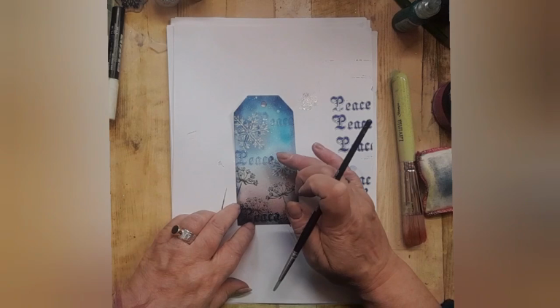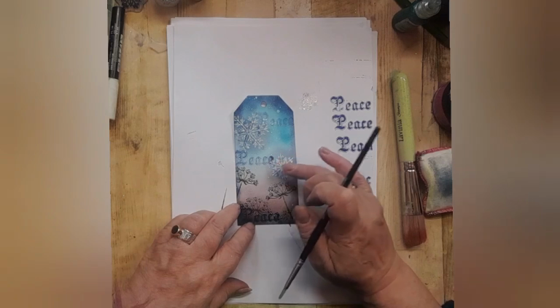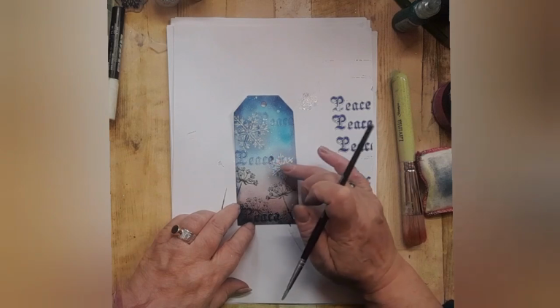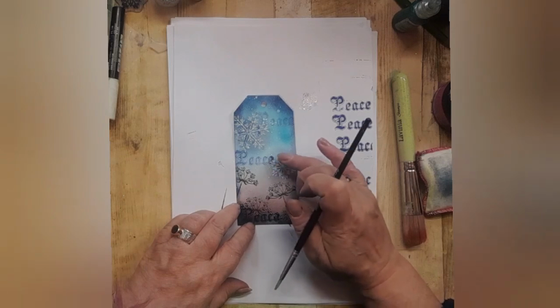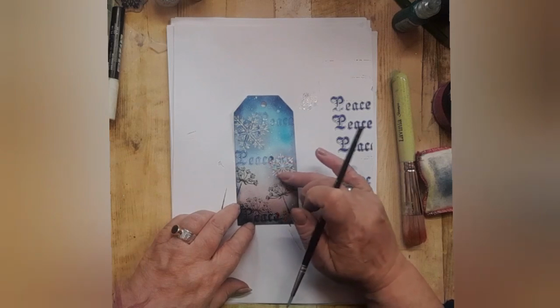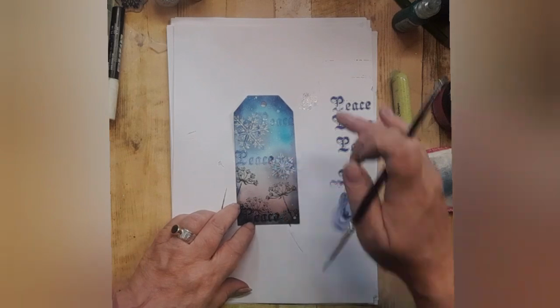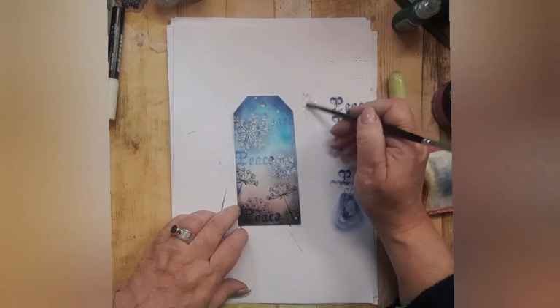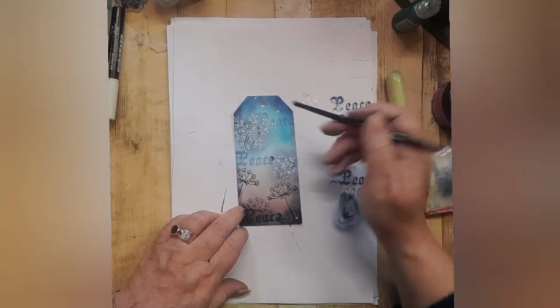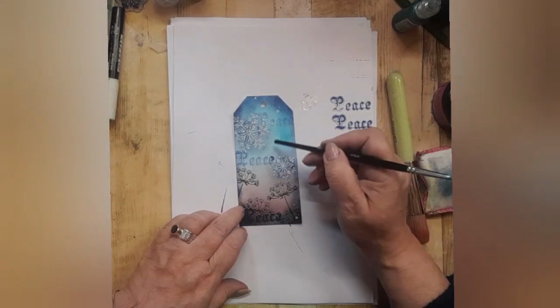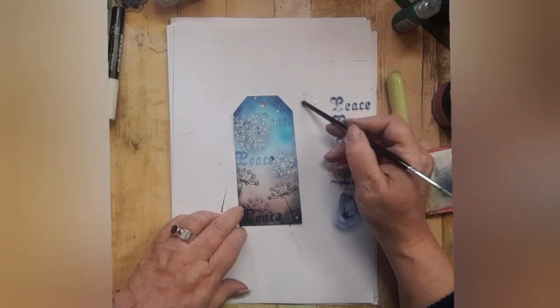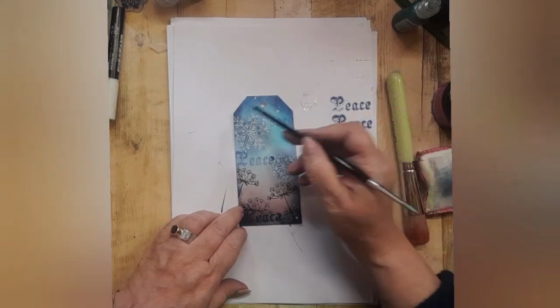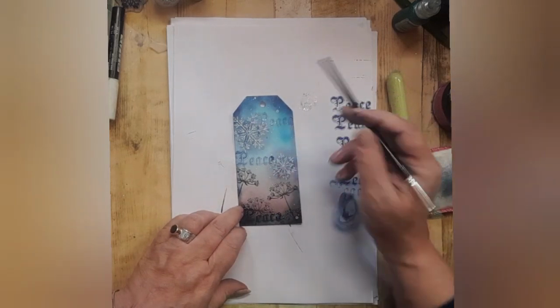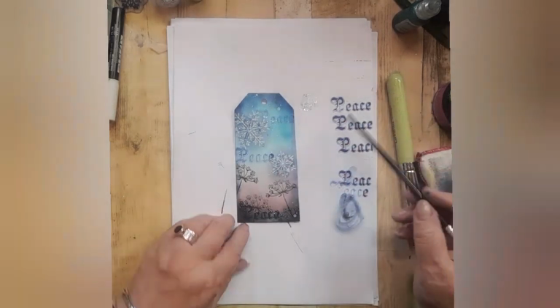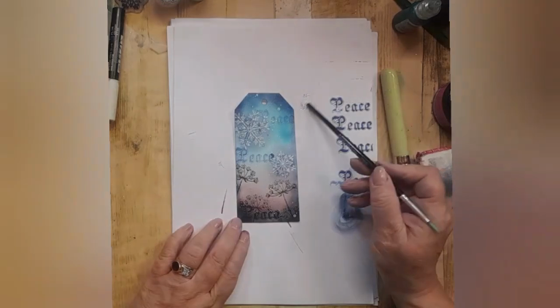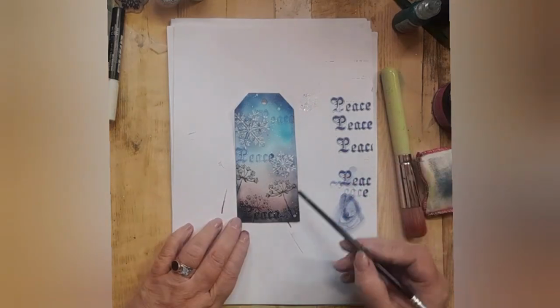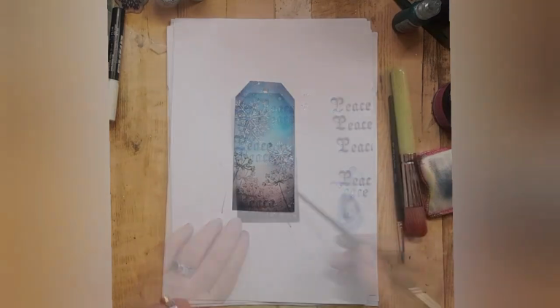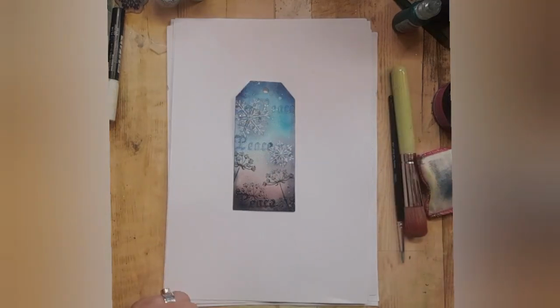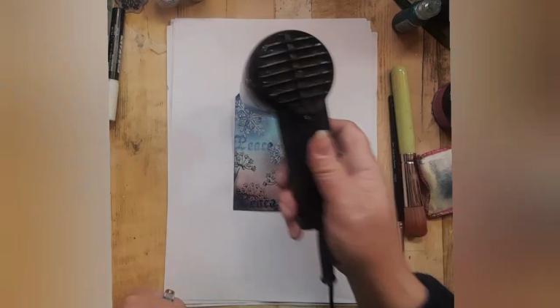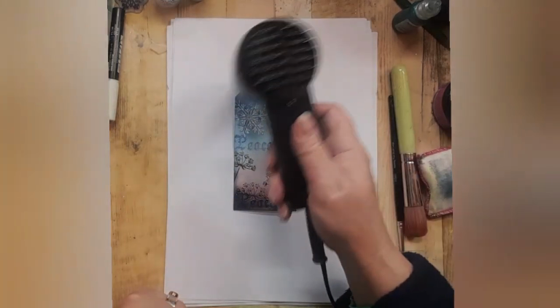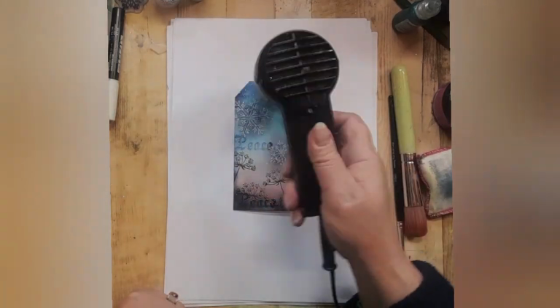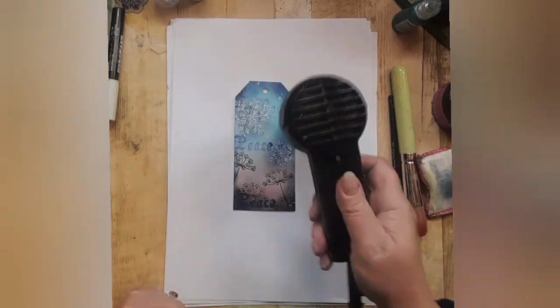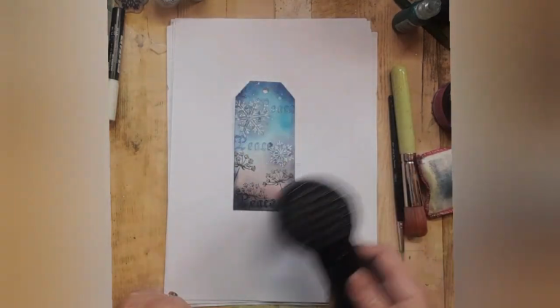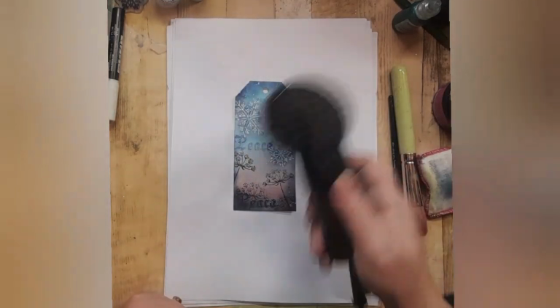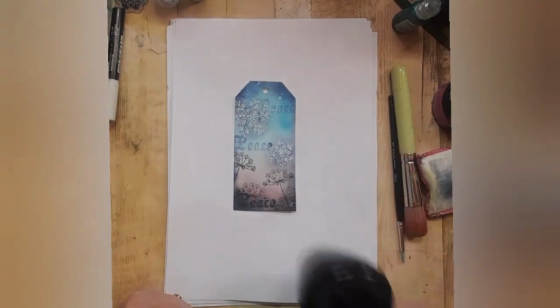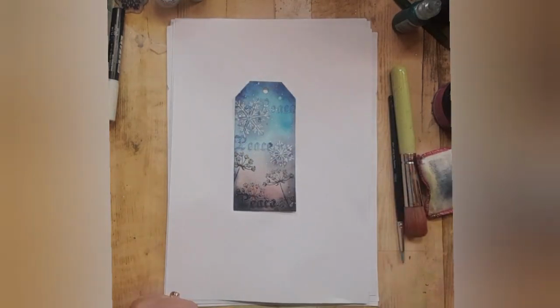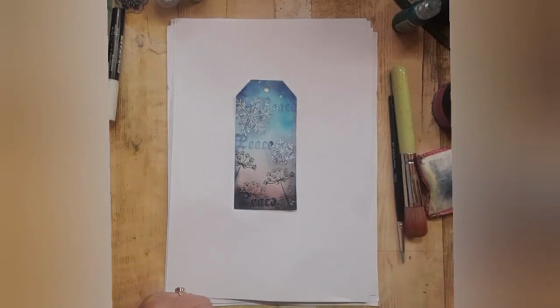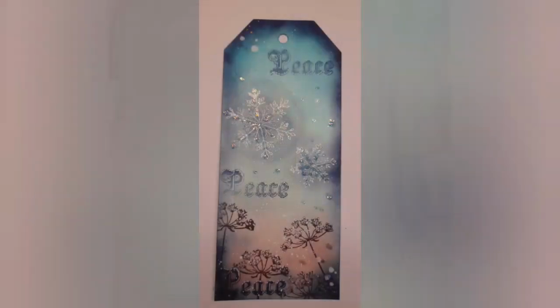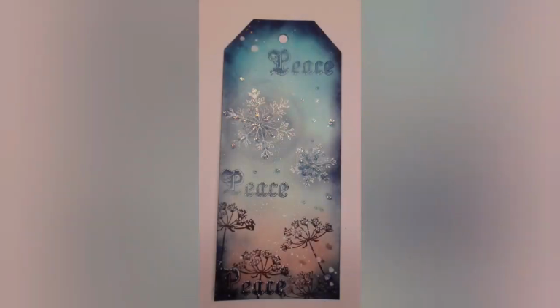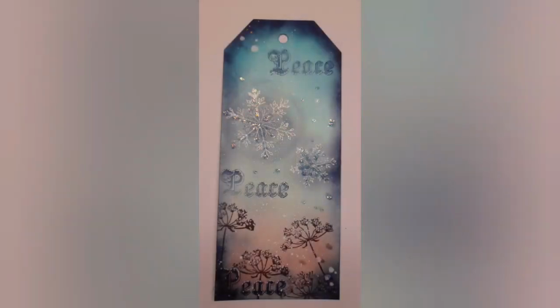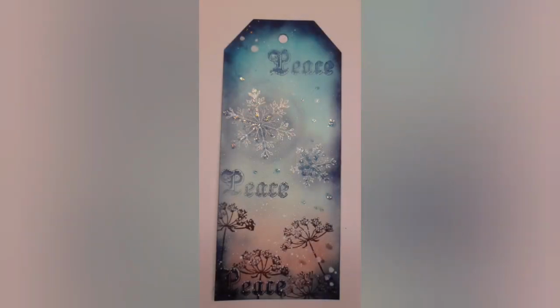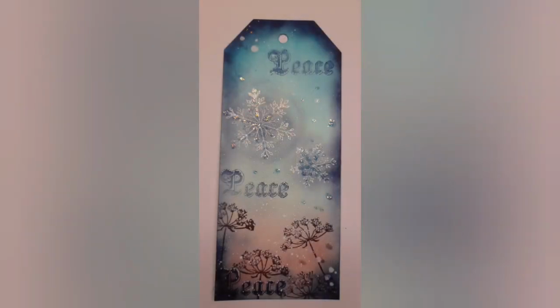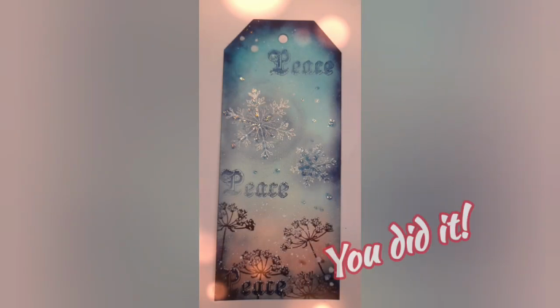If in doubt, use your finger — there we go. And you've done it, well done!